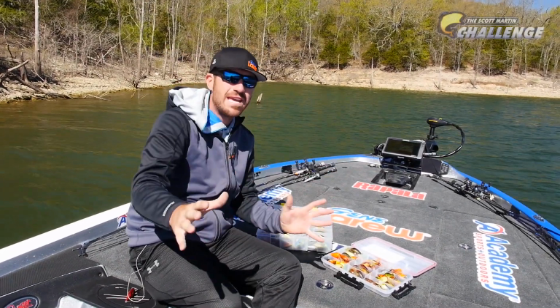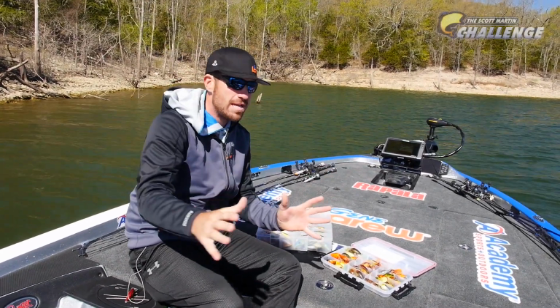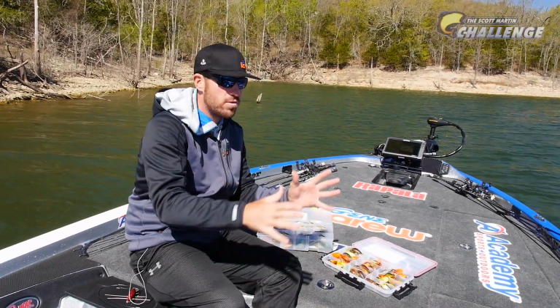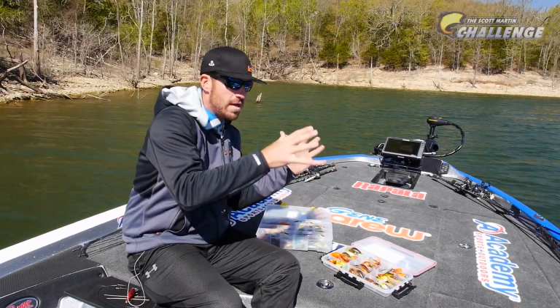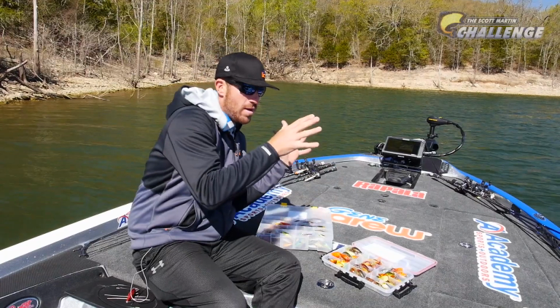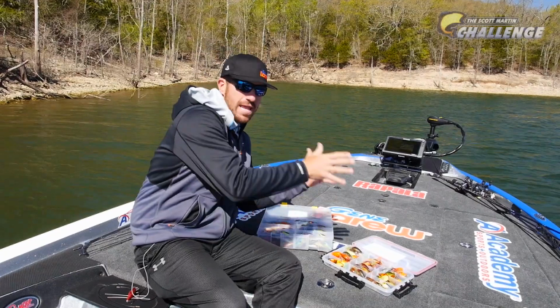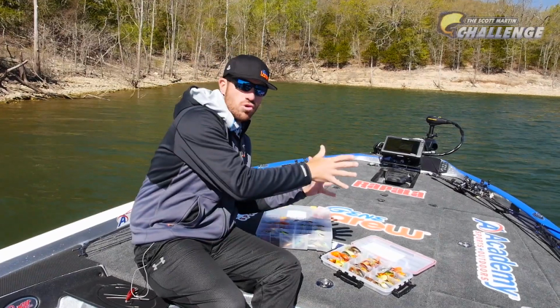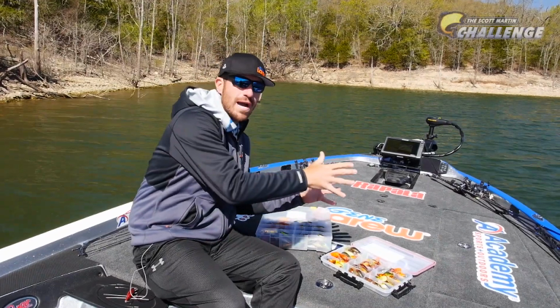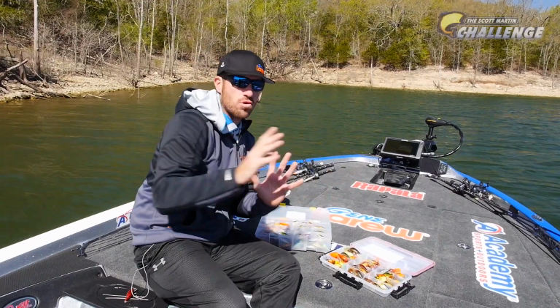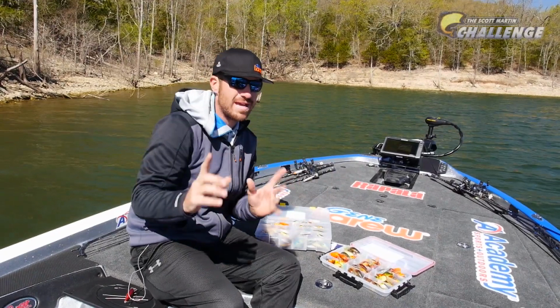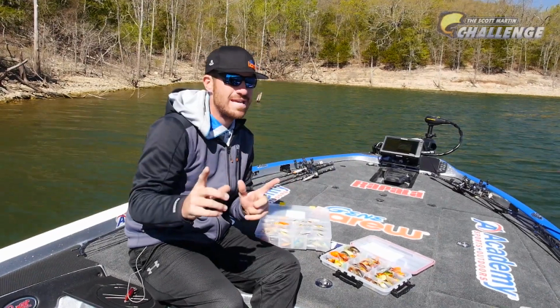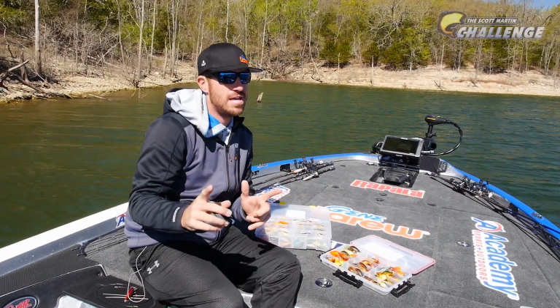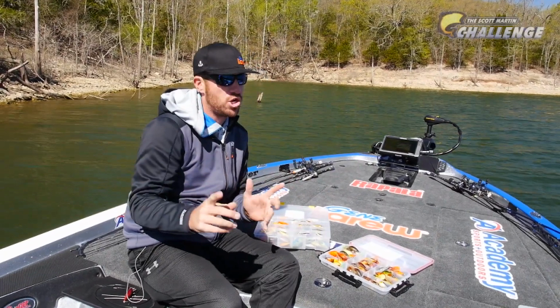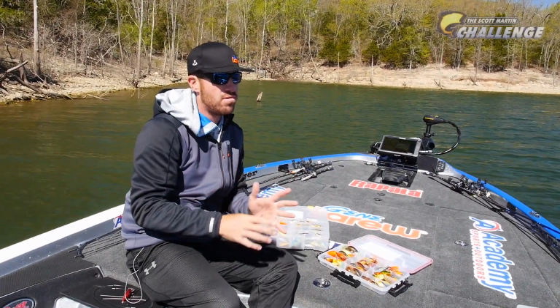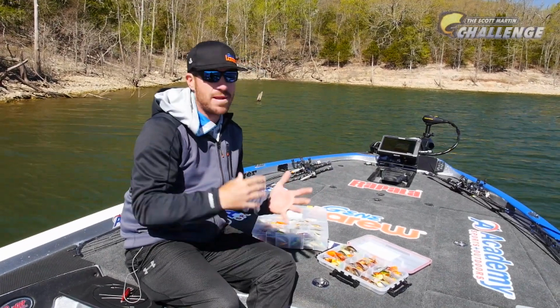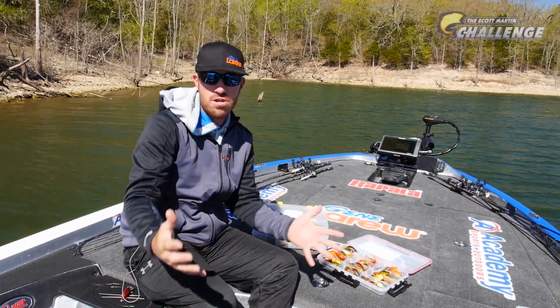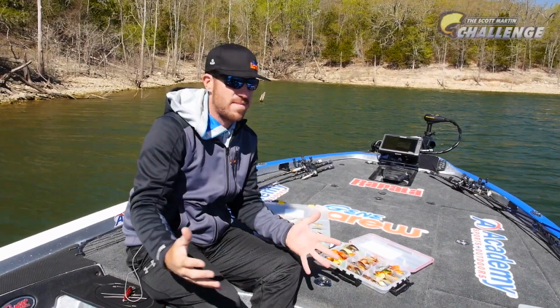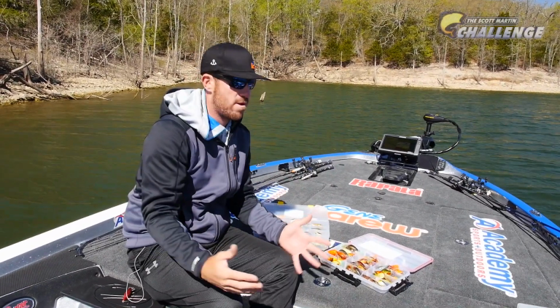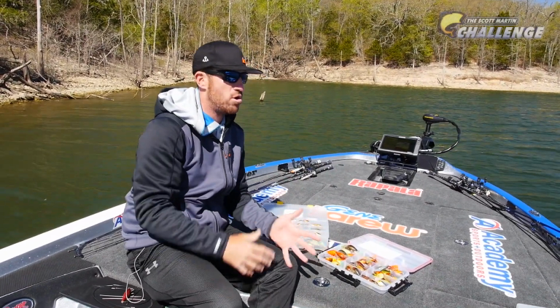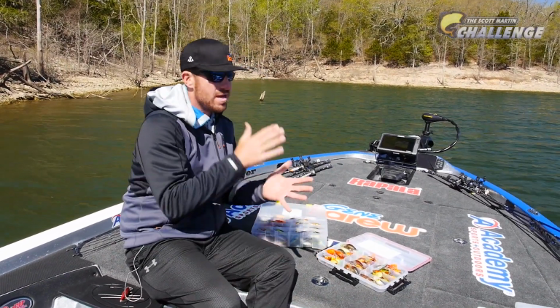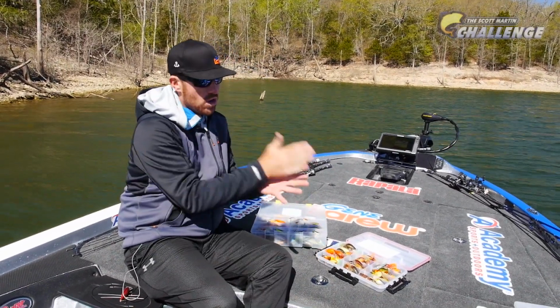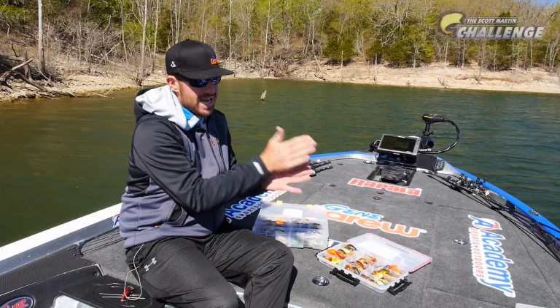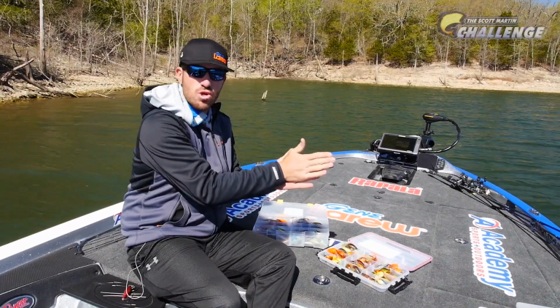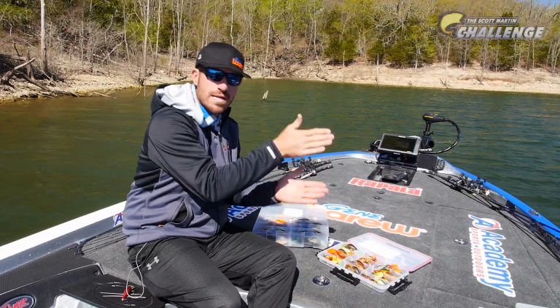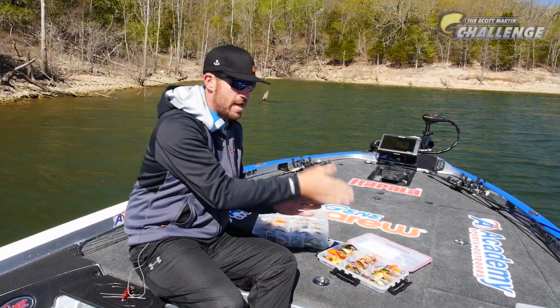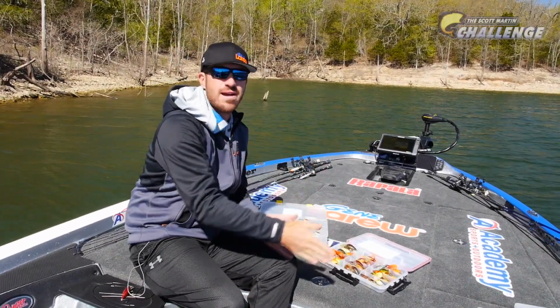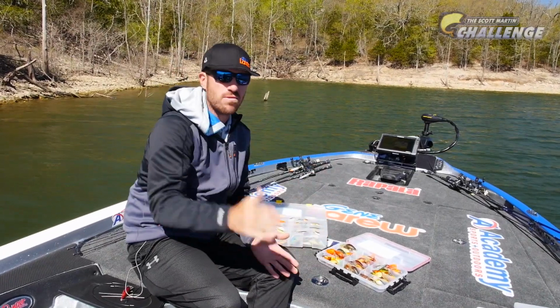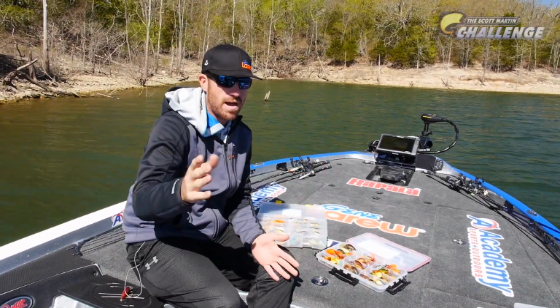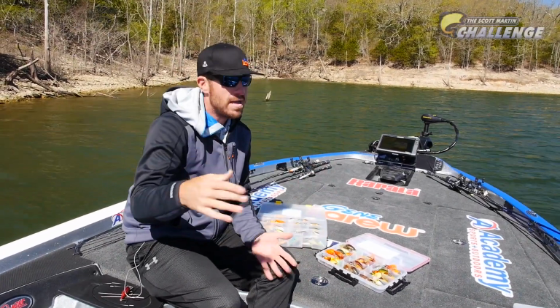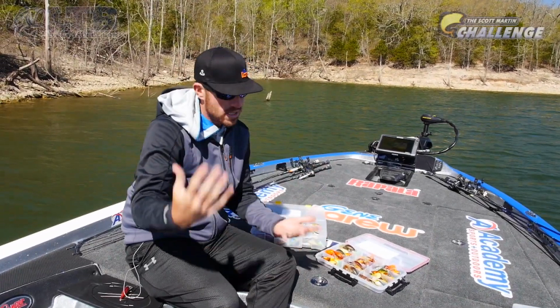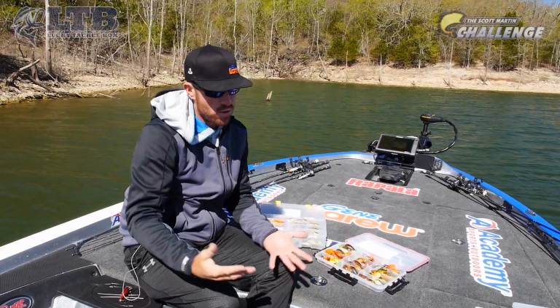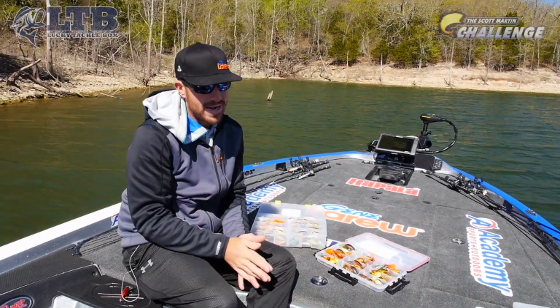Keying into hitting those rocks is a really key thing with the Shadwrap — and any crankbait for that matter. Hitting those rocks and keeping in contact with the bottom gets a lot more bites.